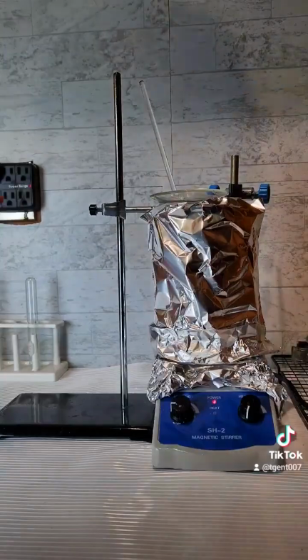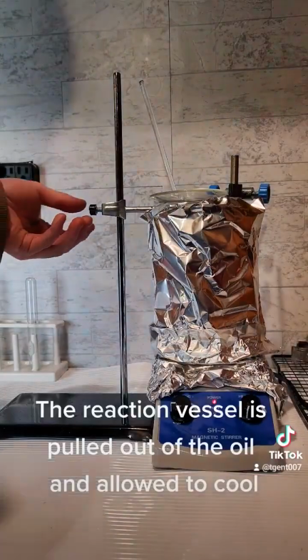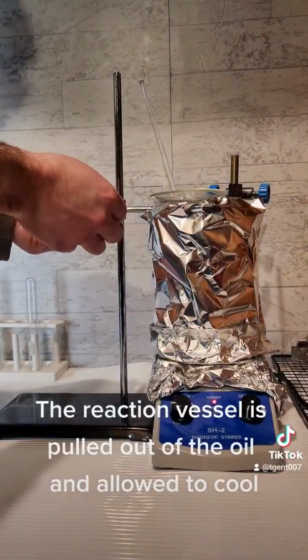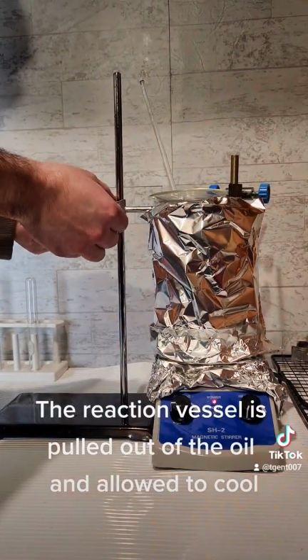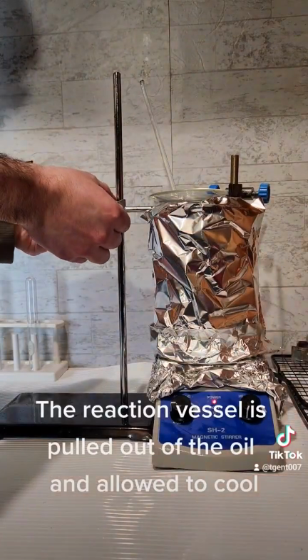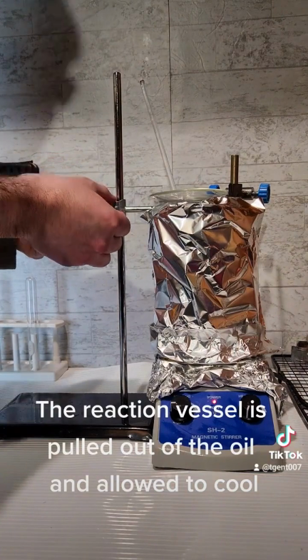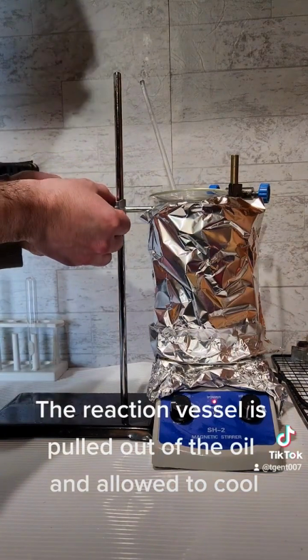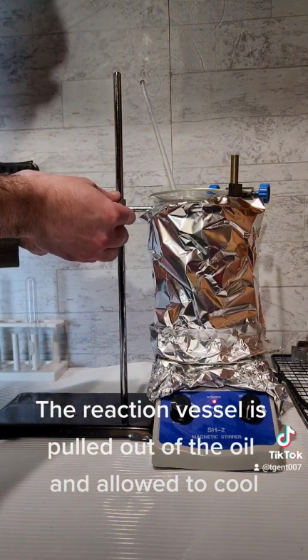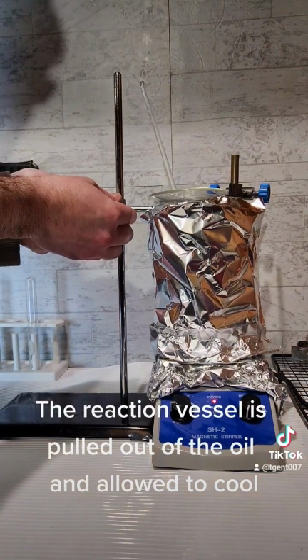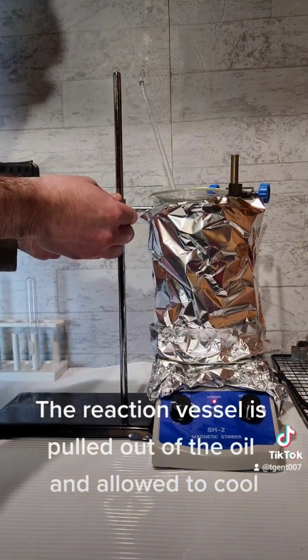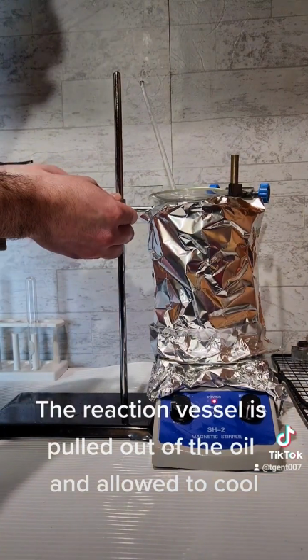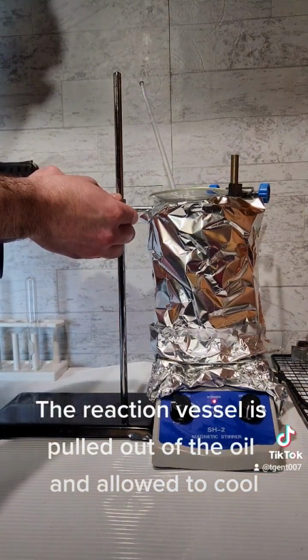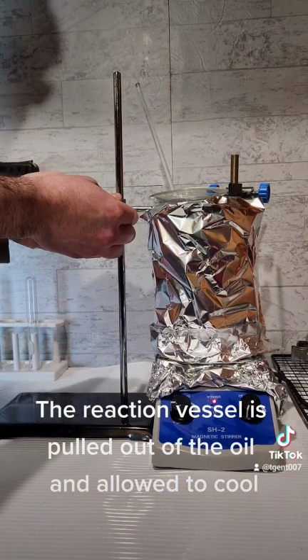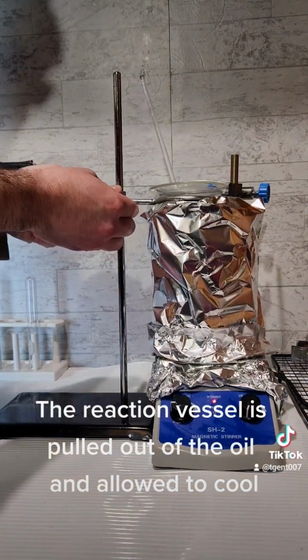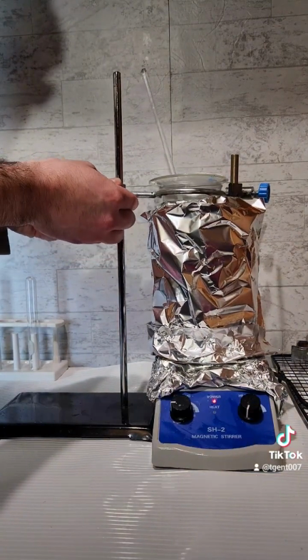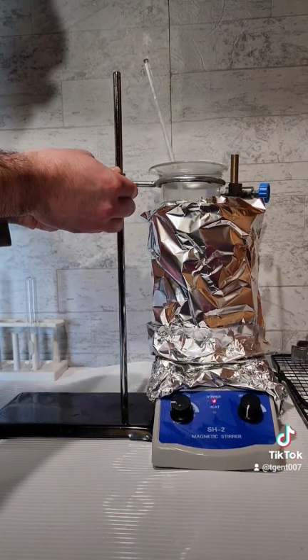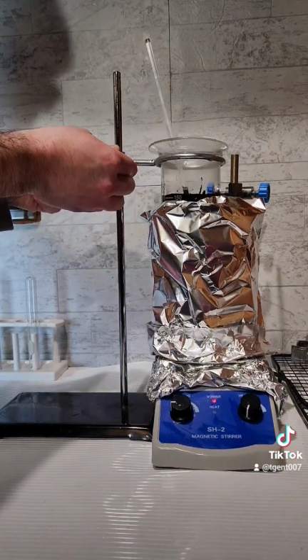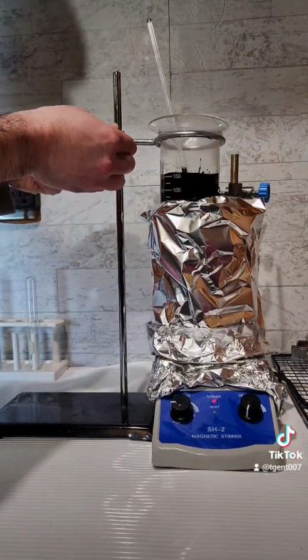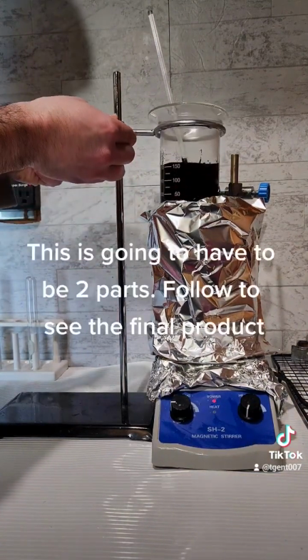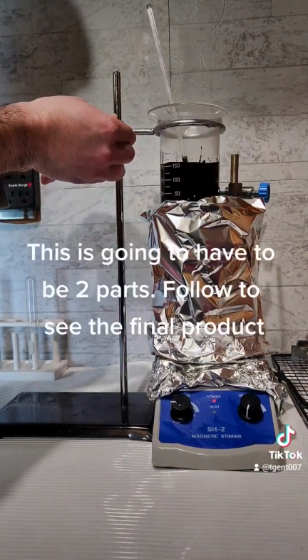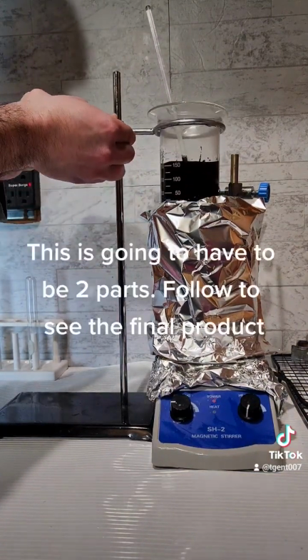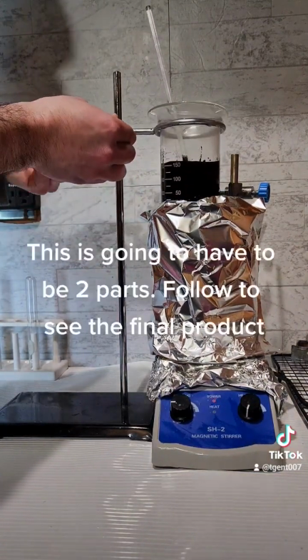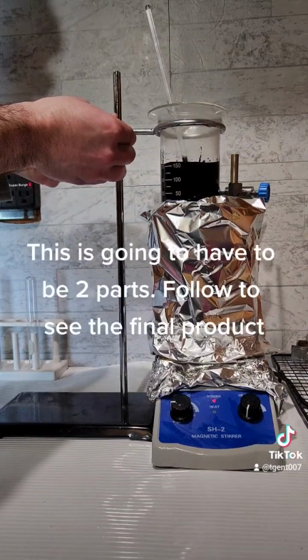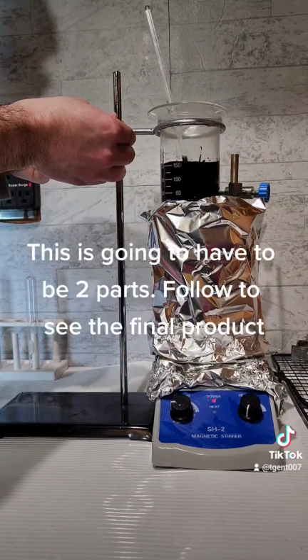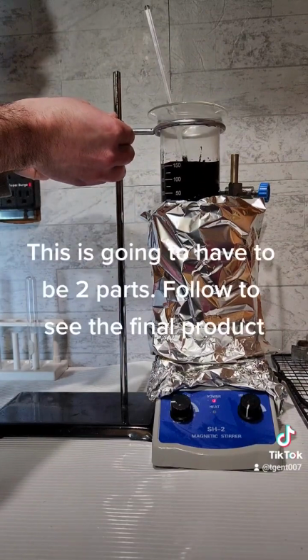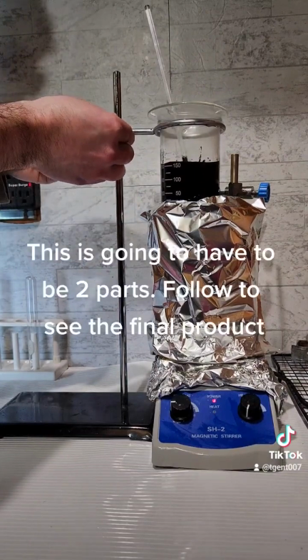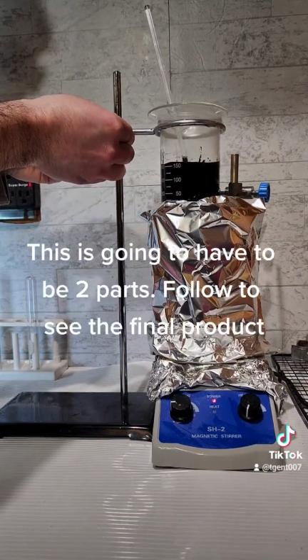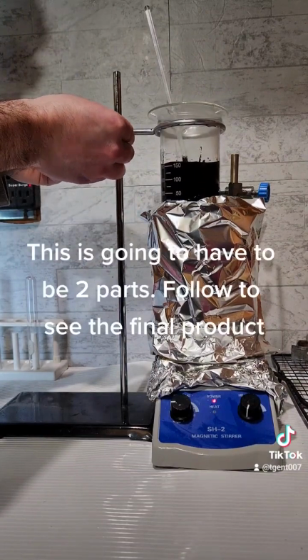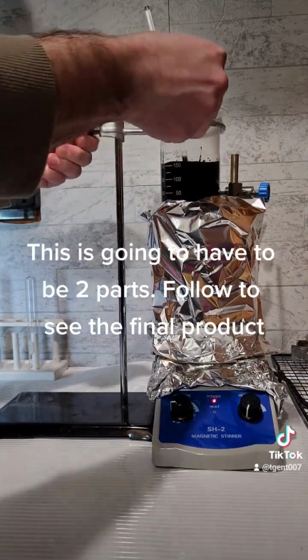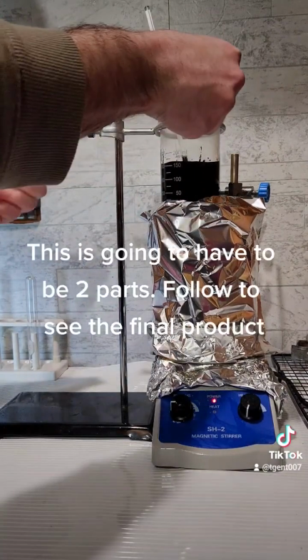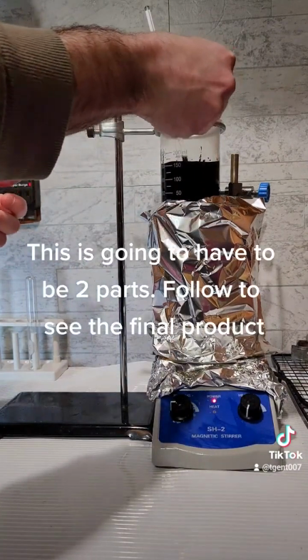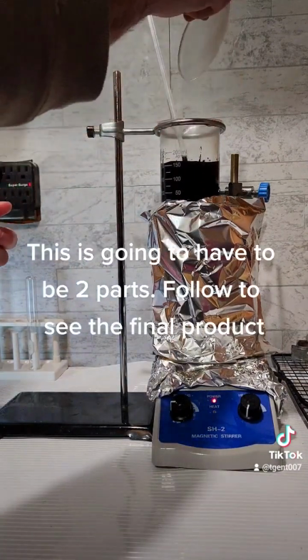The reaction vessel is pulled out of the oil and allowed to cool. This is going to have to be two parts — follow to see the final product.